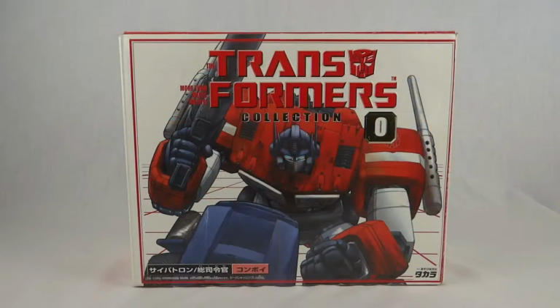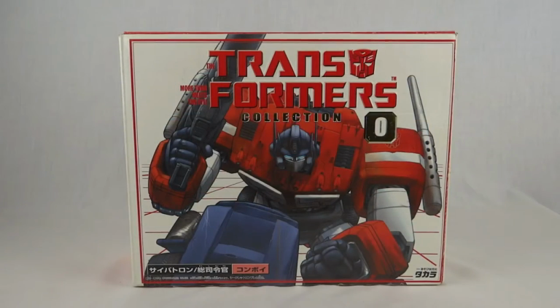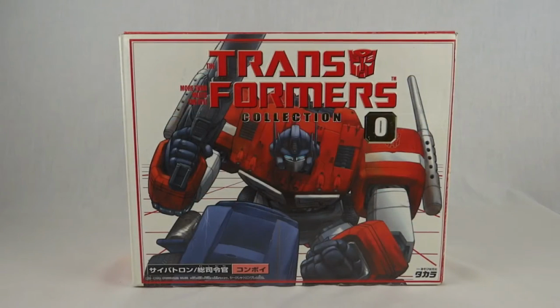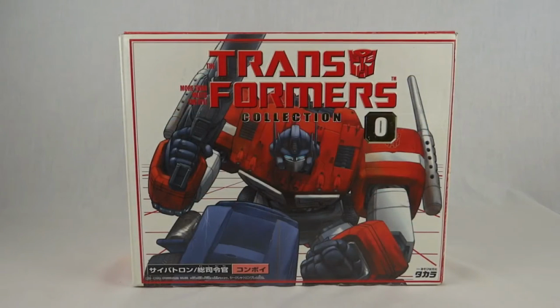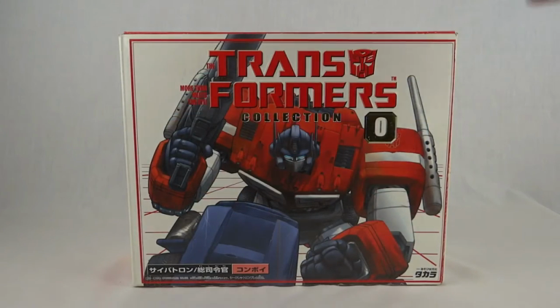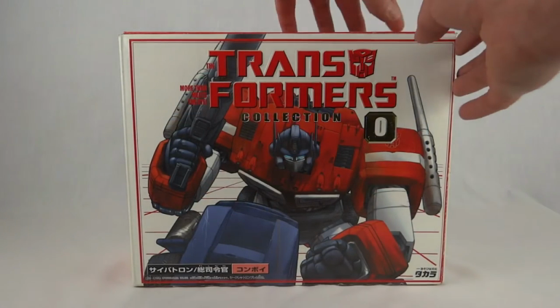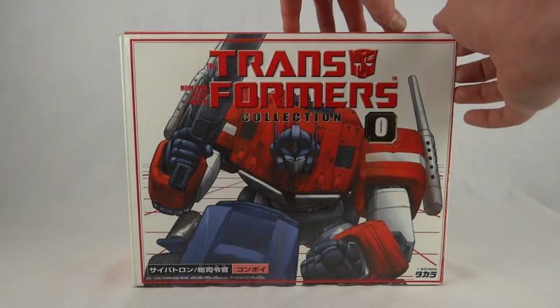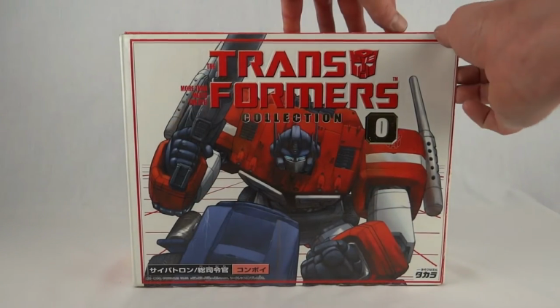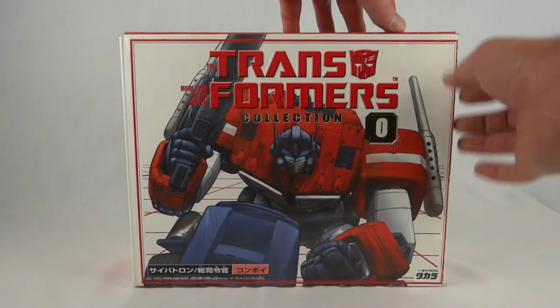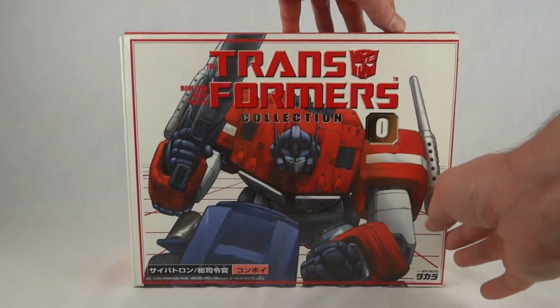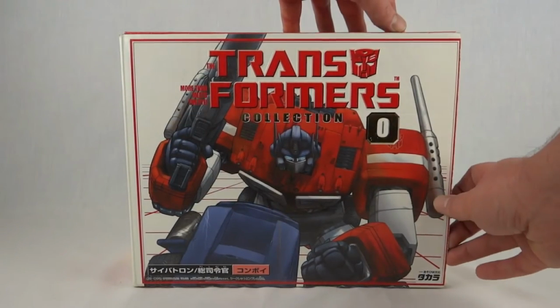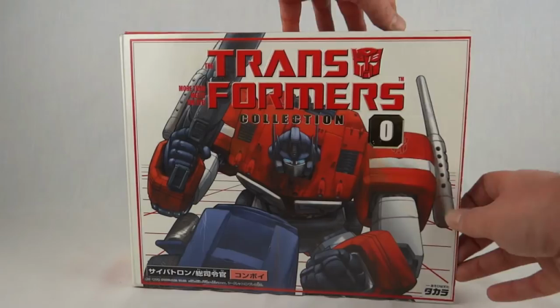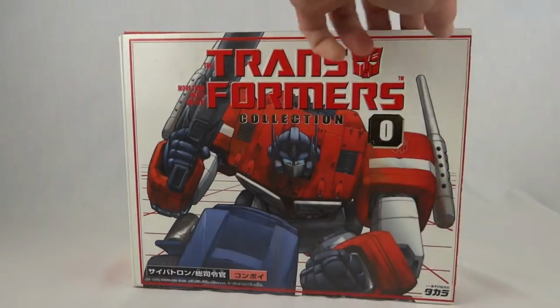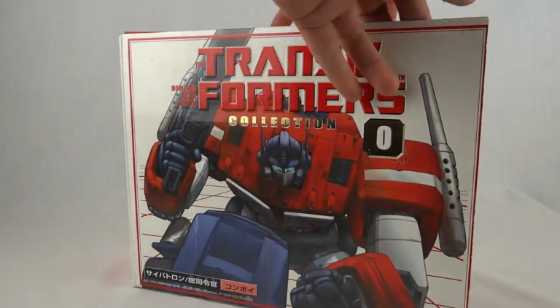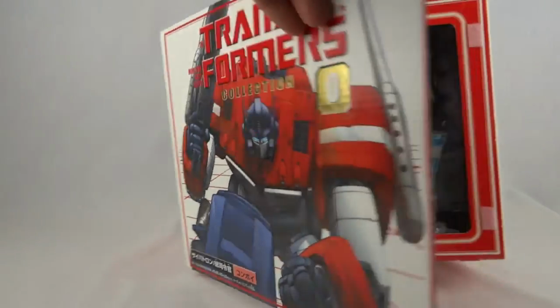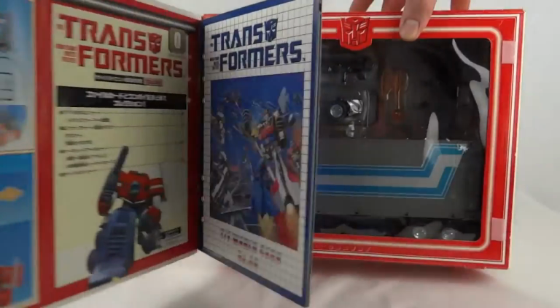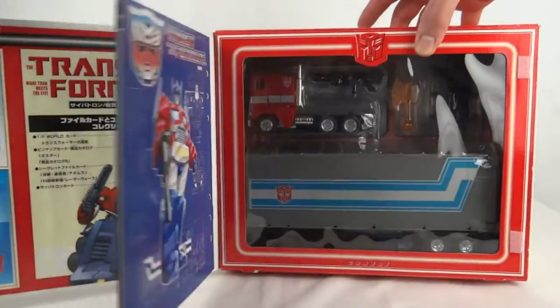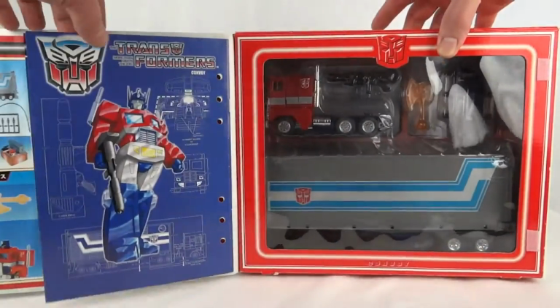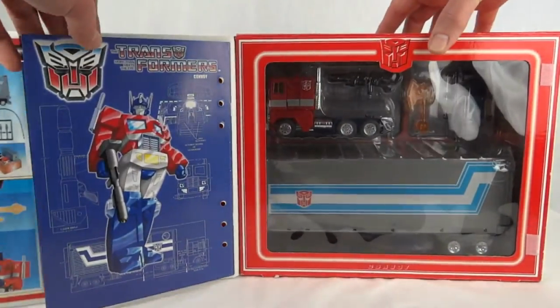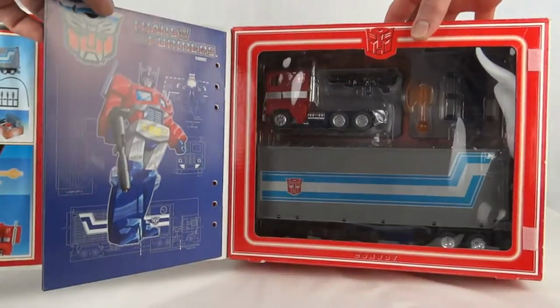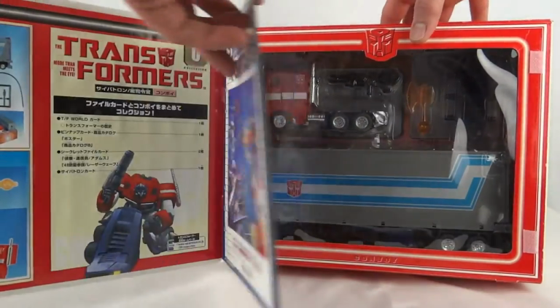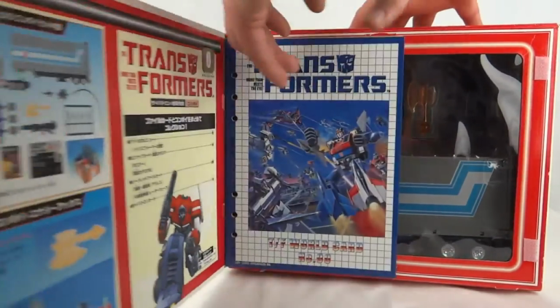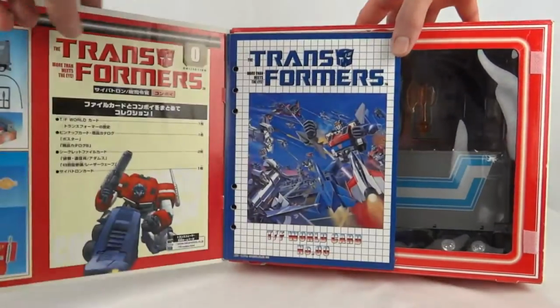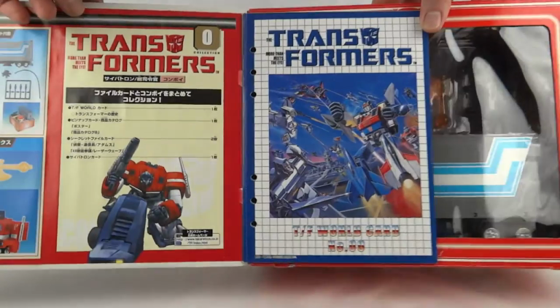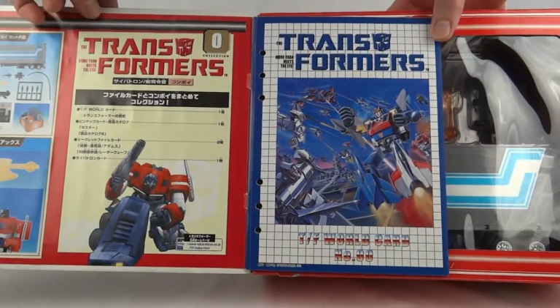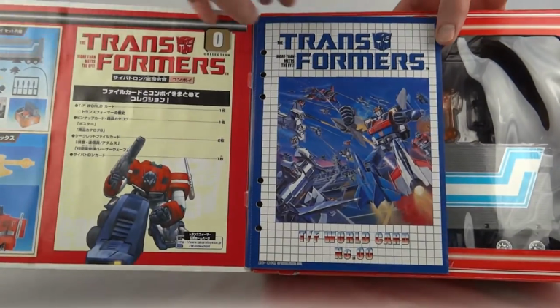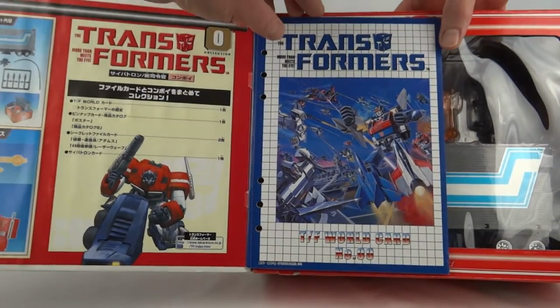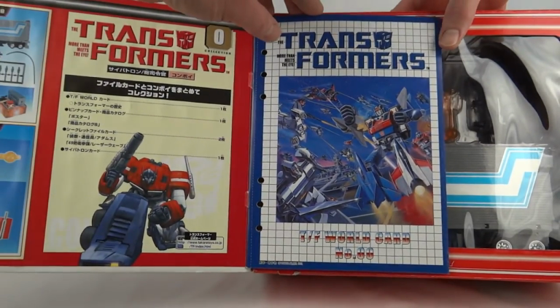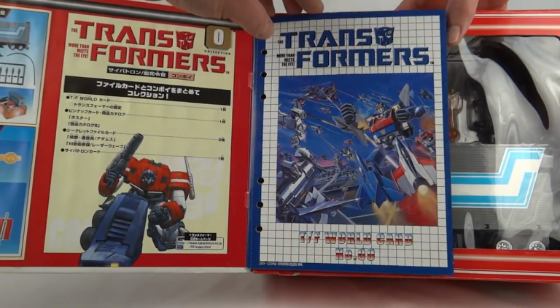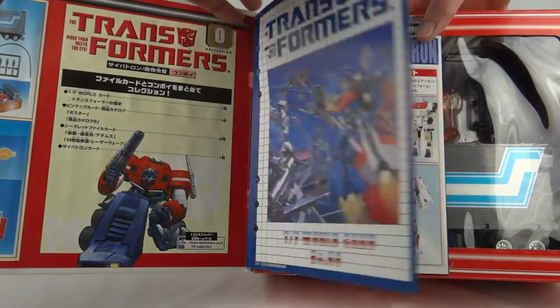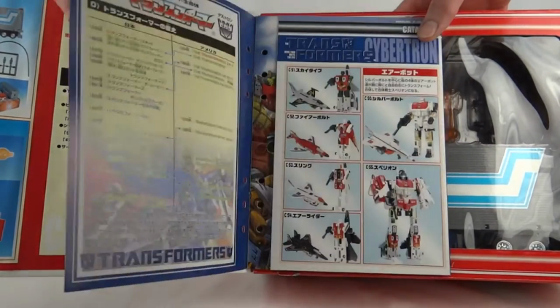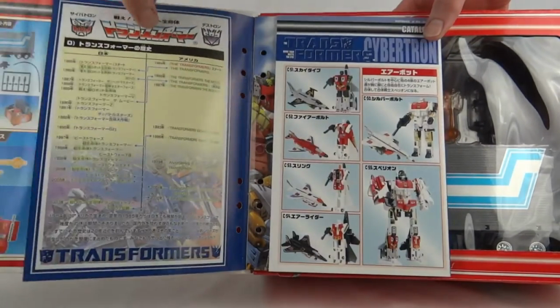And this wouldn't be a Takara Collection release without the opening front, which has Velcro there. Inside you can see there's the toy and we've got the Transformer World cards, so let's have a quick look through.